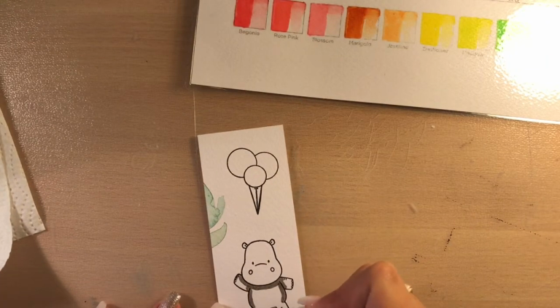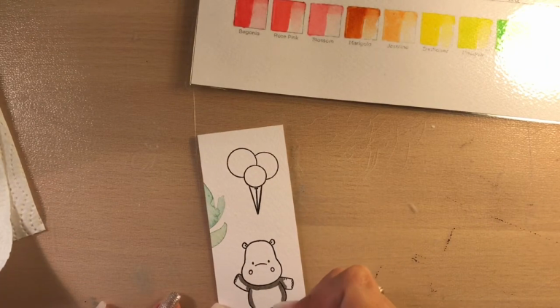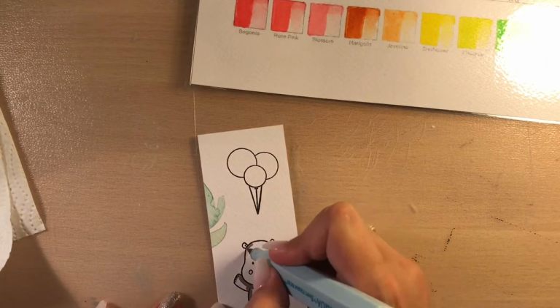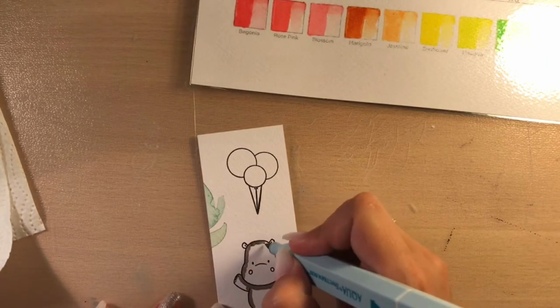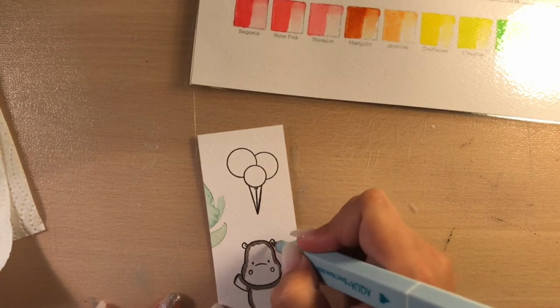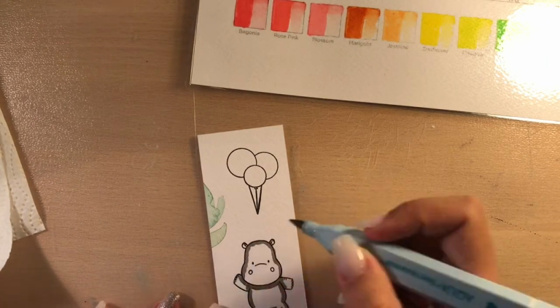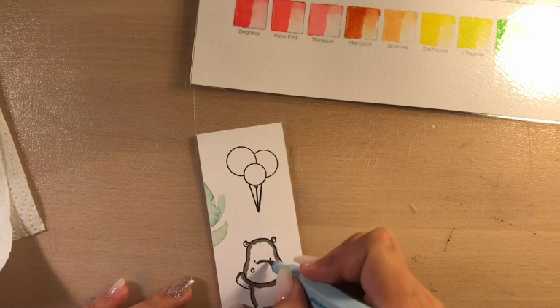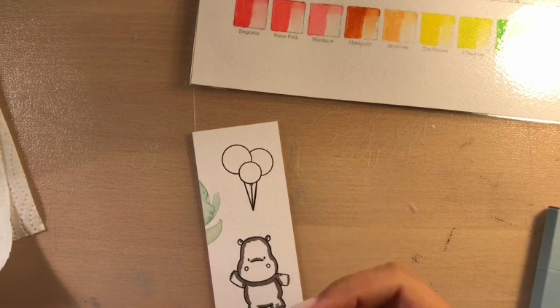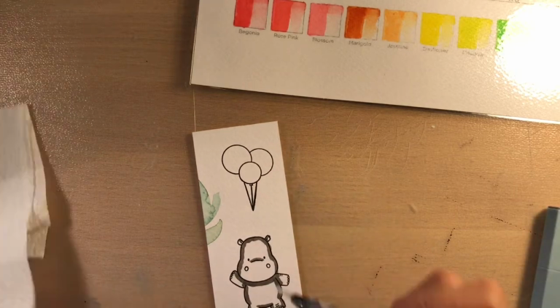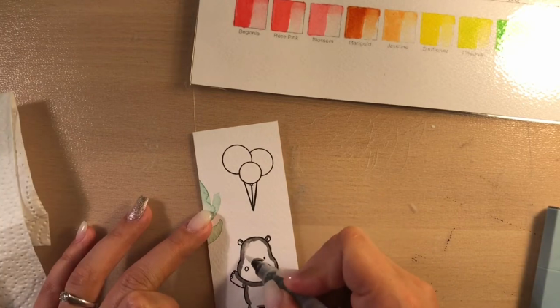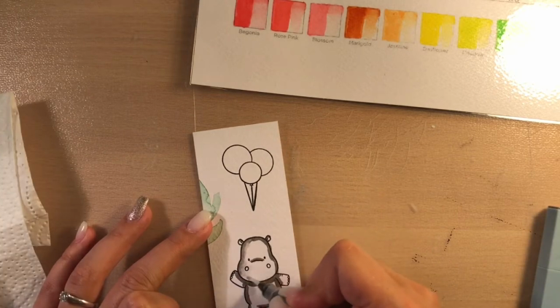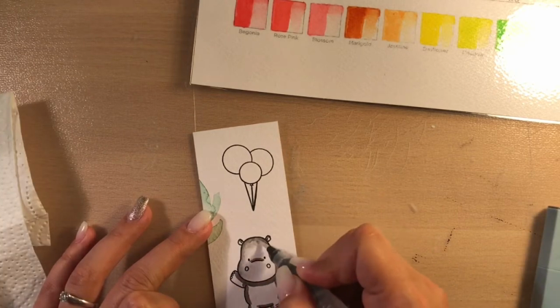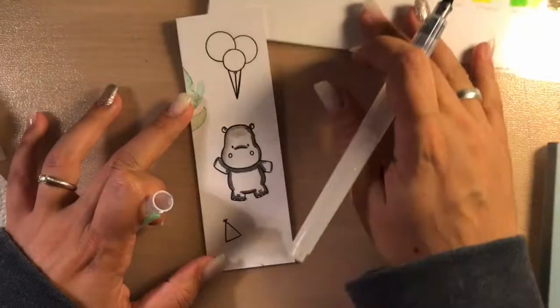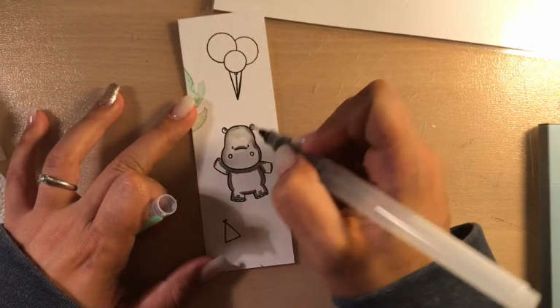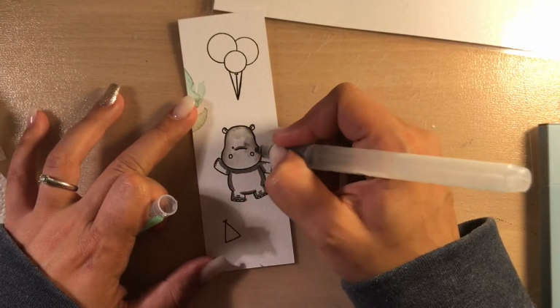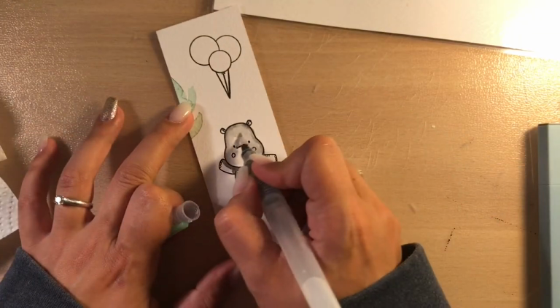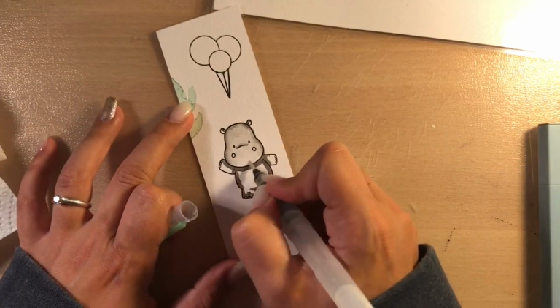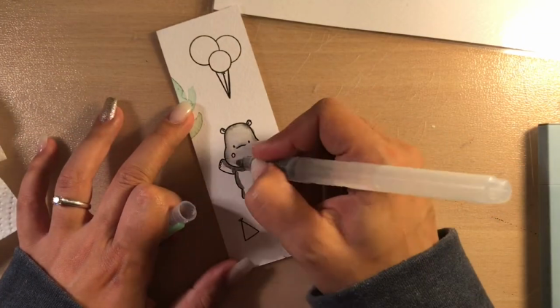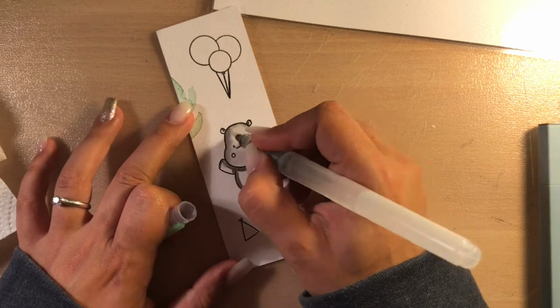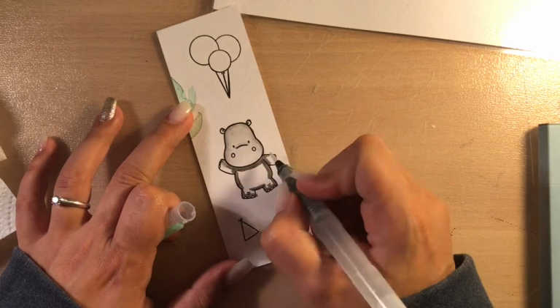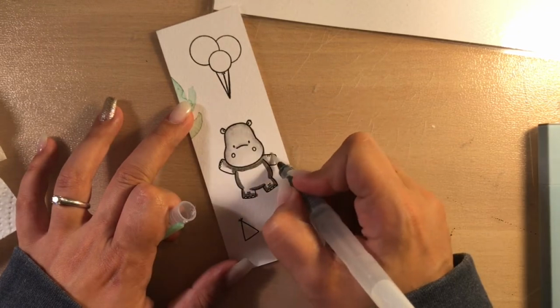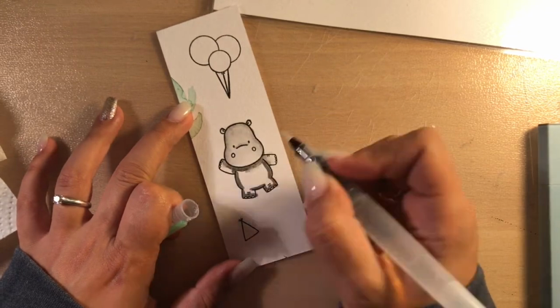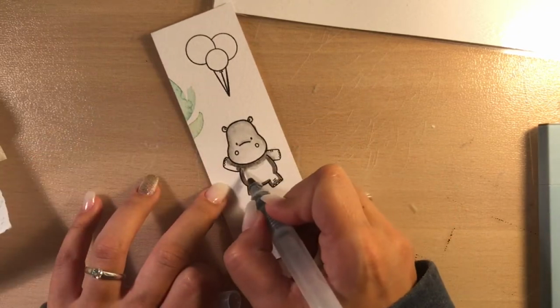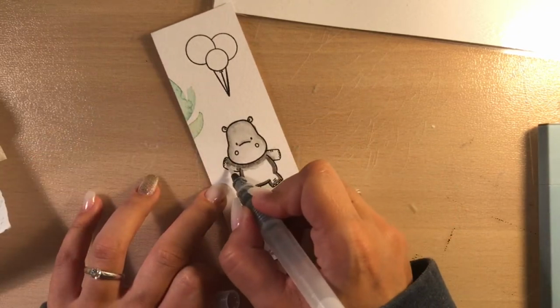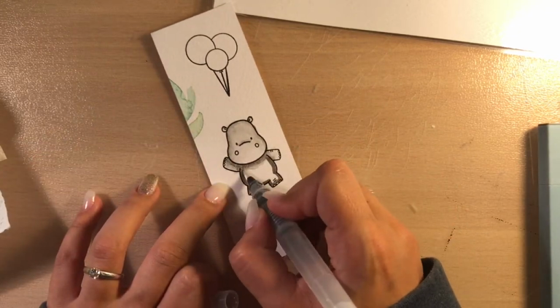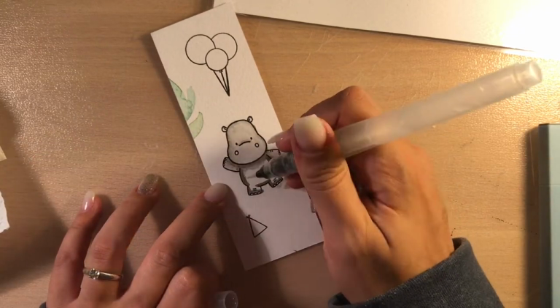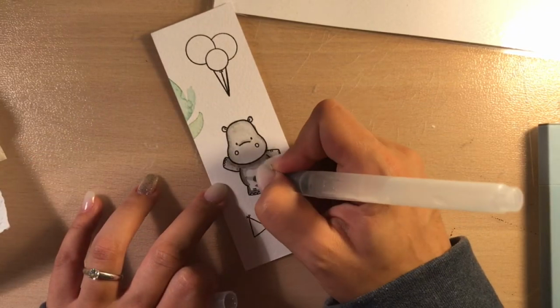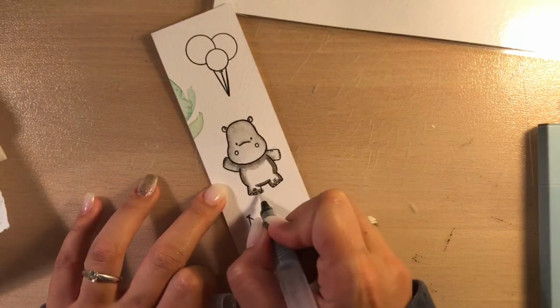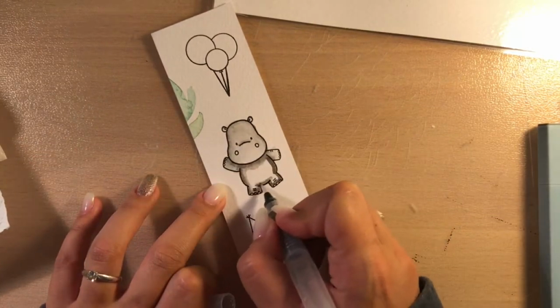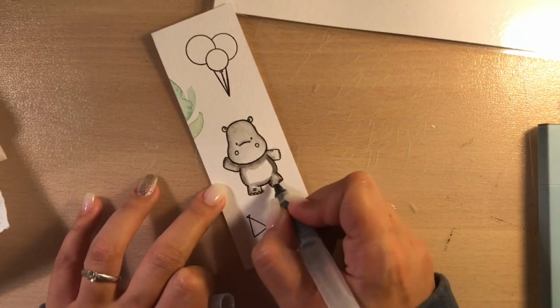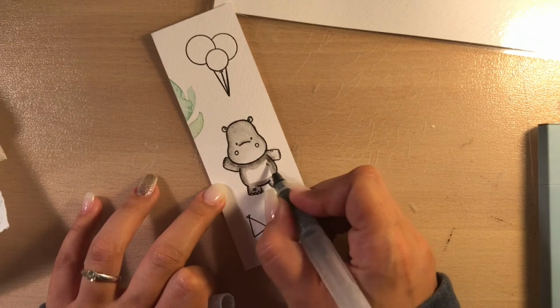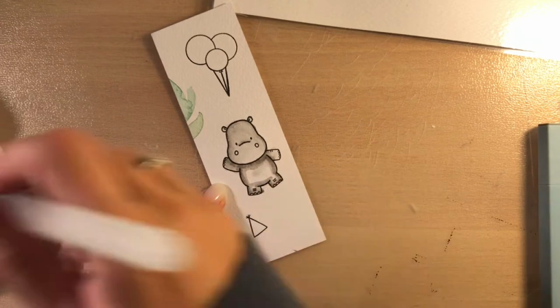To create a nice blend I'm putting my color to the darkest places of the image and blending it out with my watercoloring brush. In the top right corner you can see a little chart I've made for my Aqua Pans.